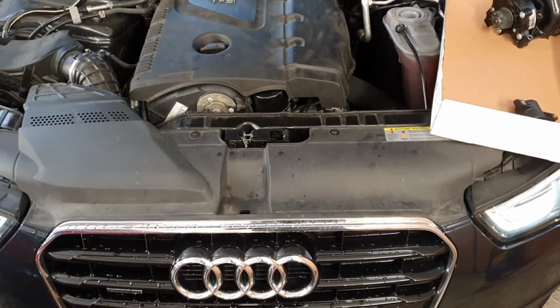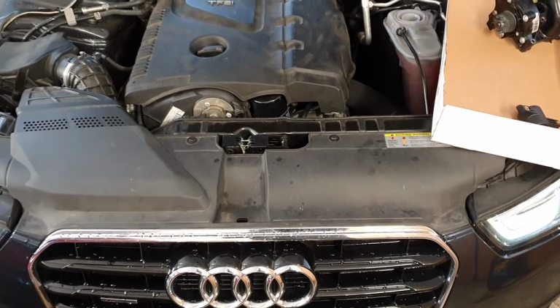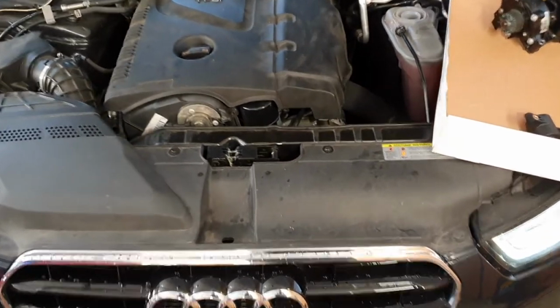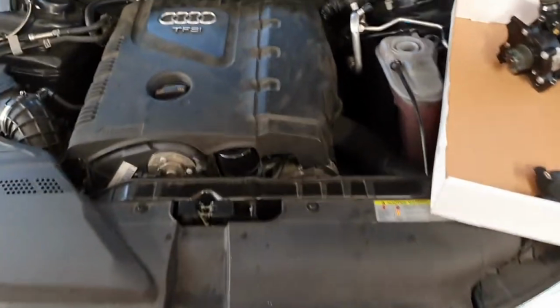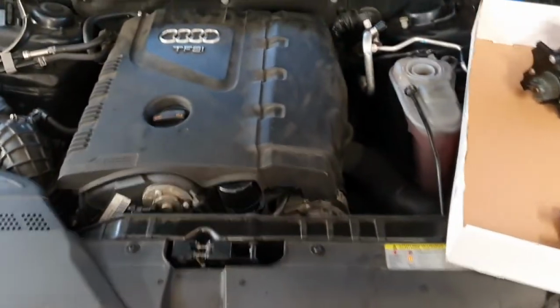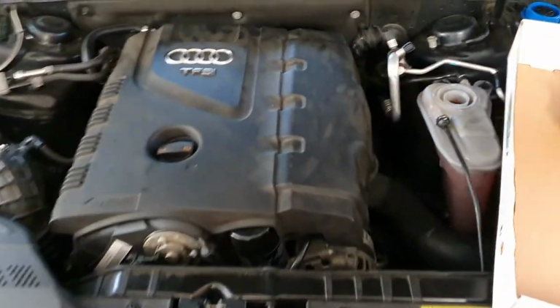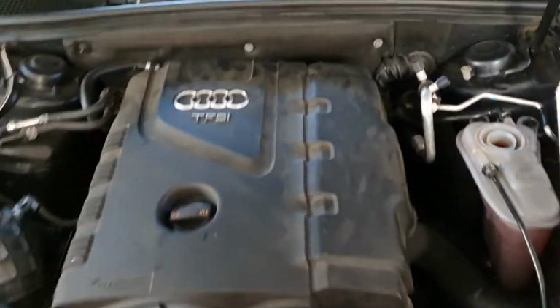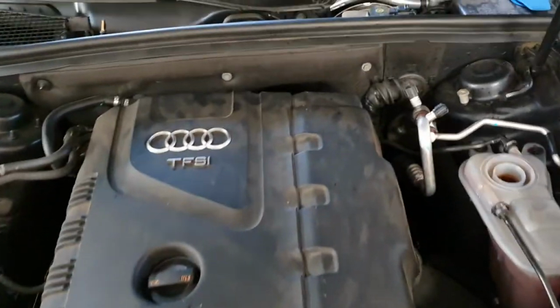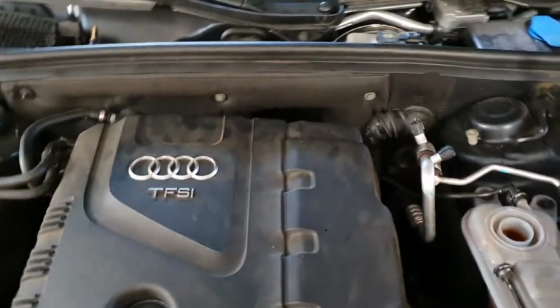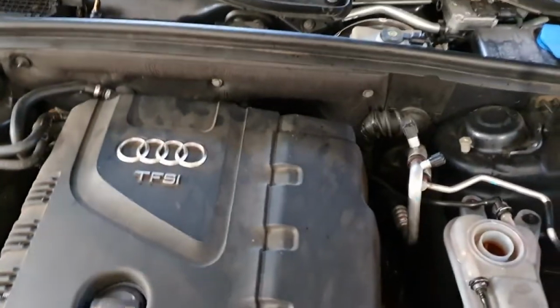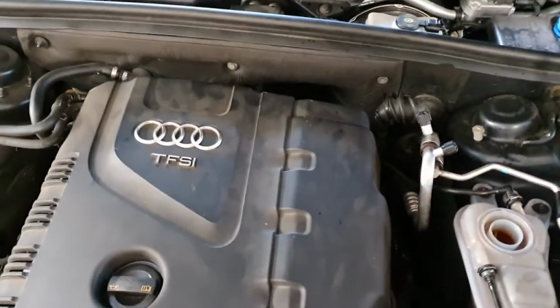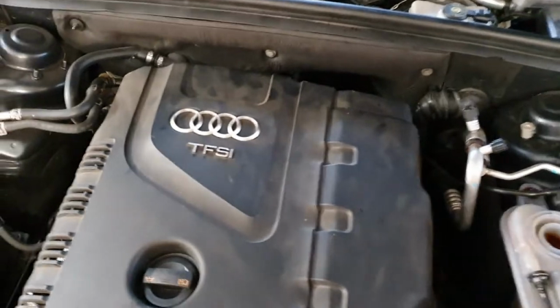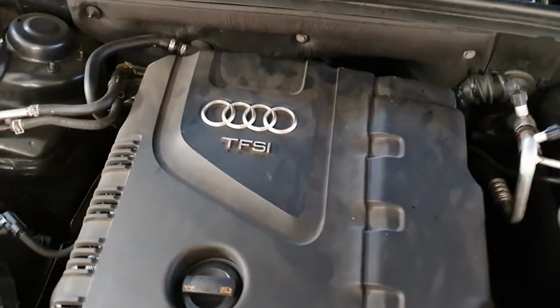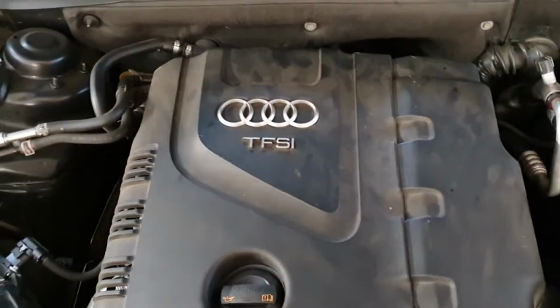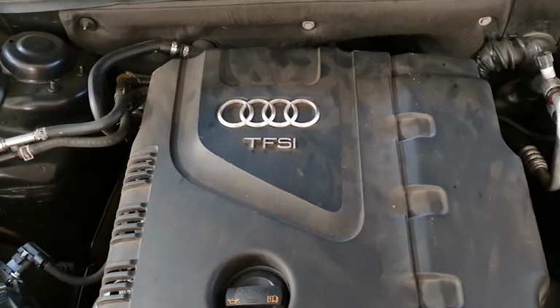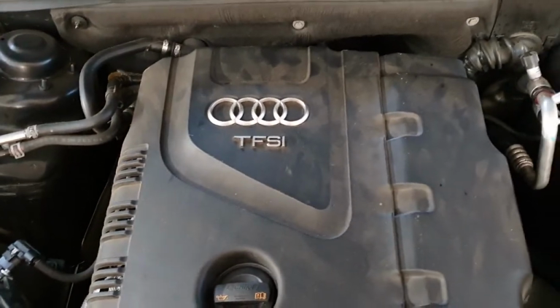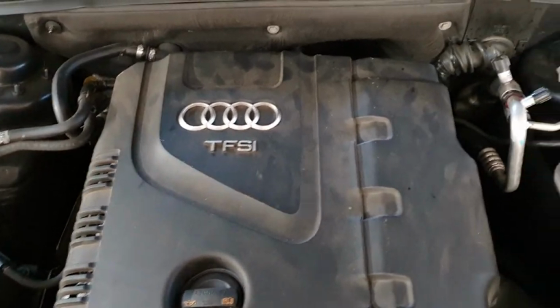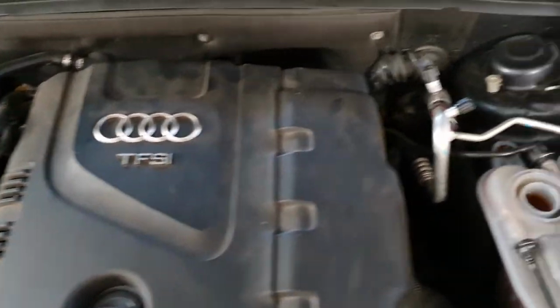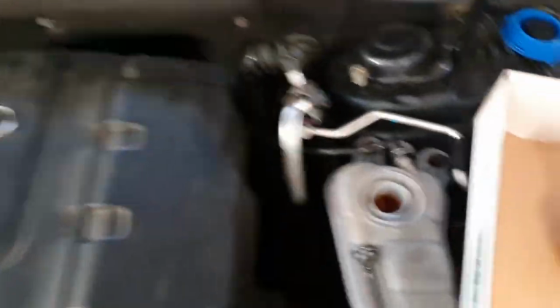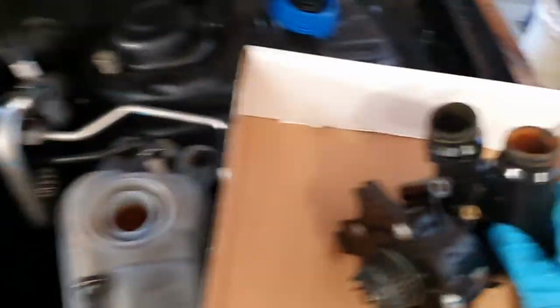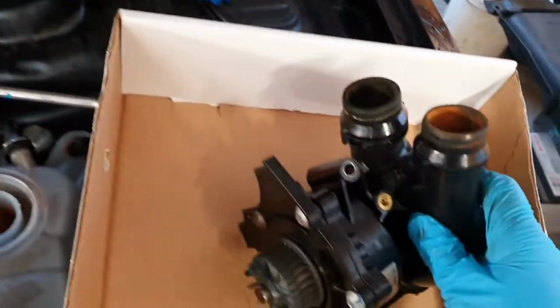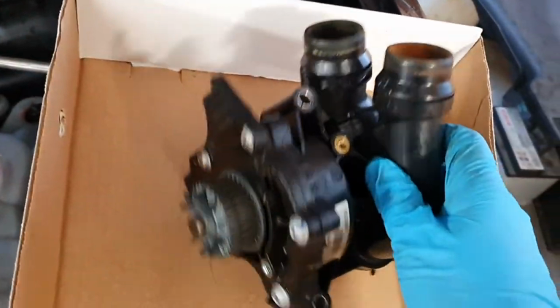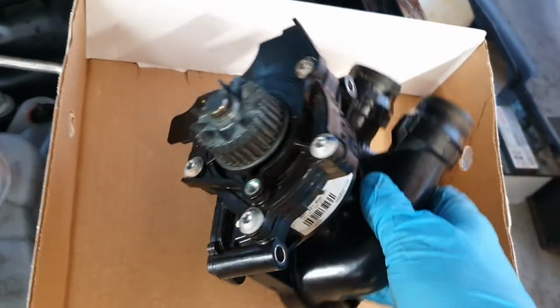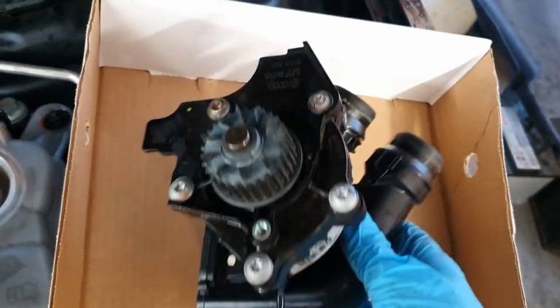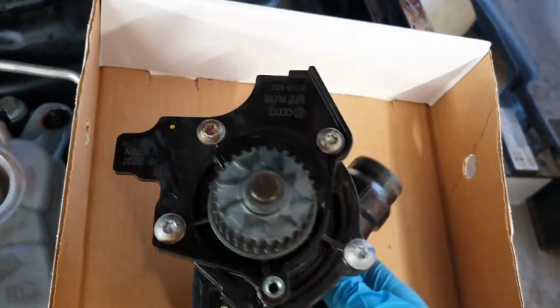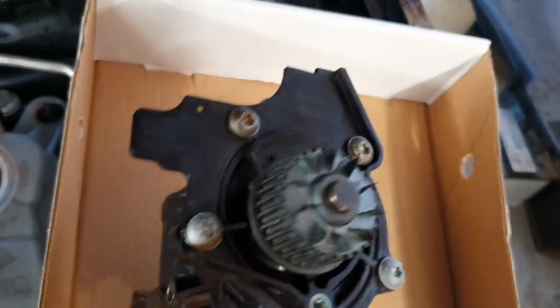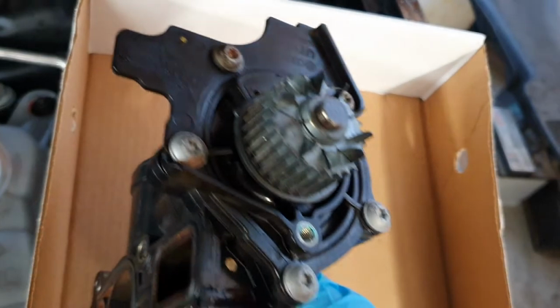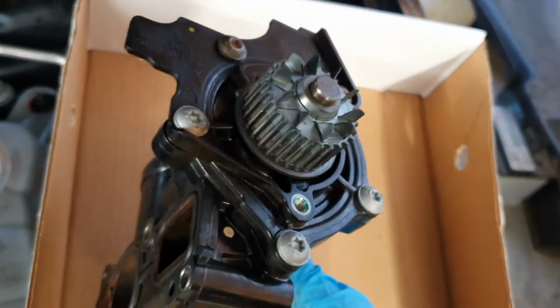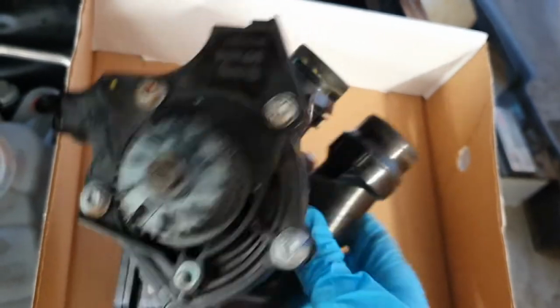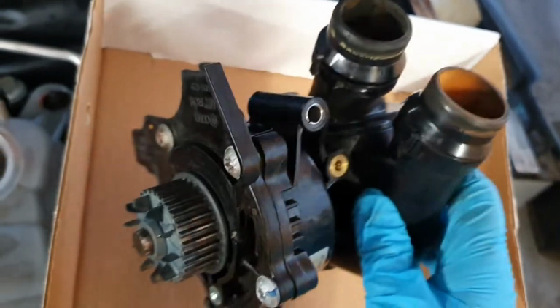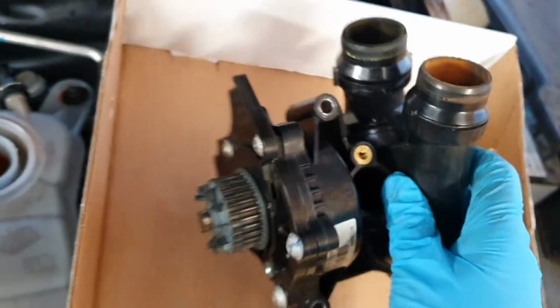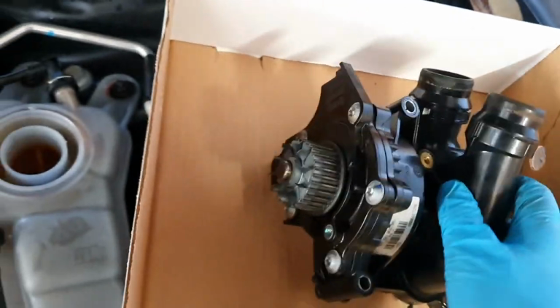Hi there YouTubers. Here we have an Audi A5 2-litre TFSI engine. The heater was leaking coolant, so we replaced the coolant pump.